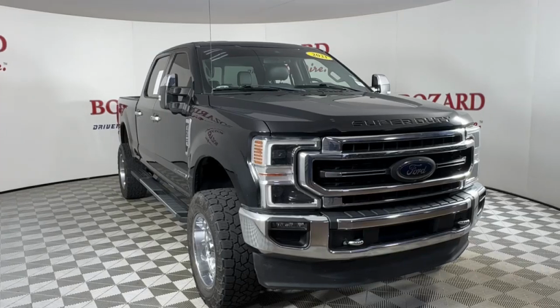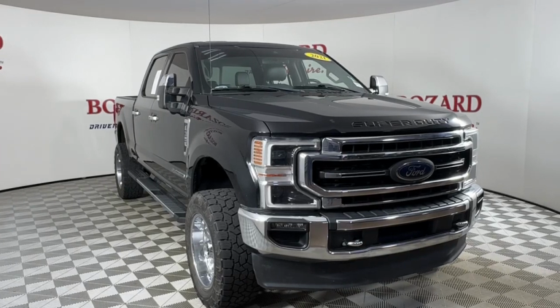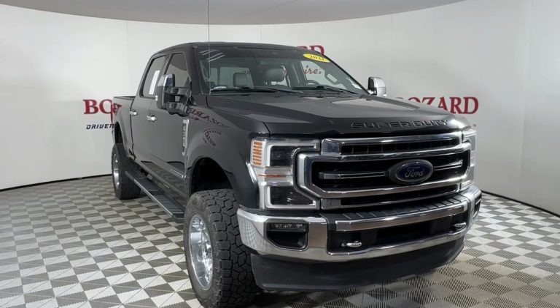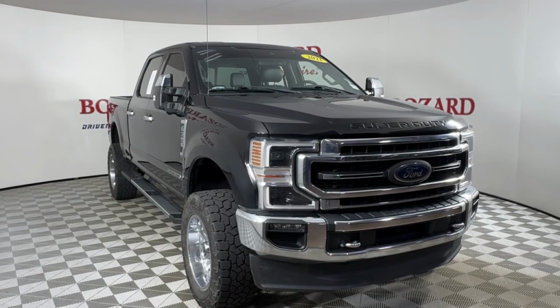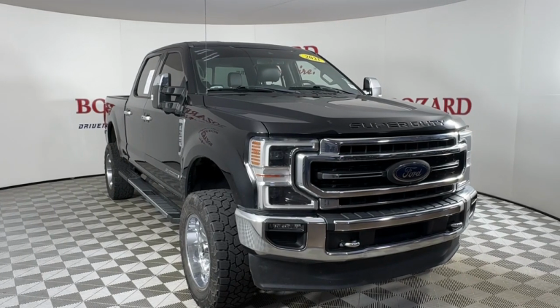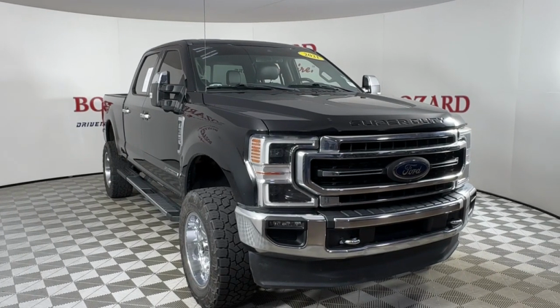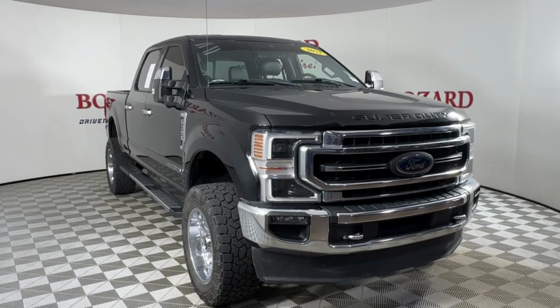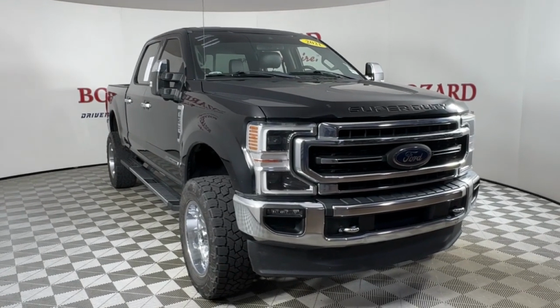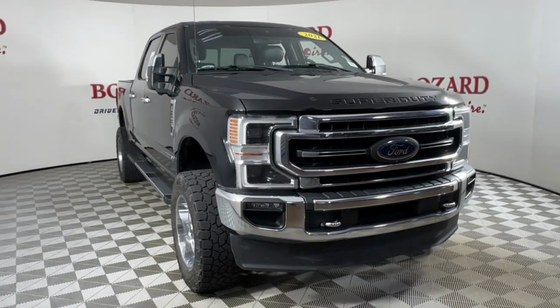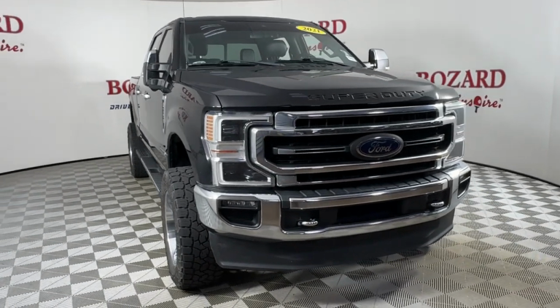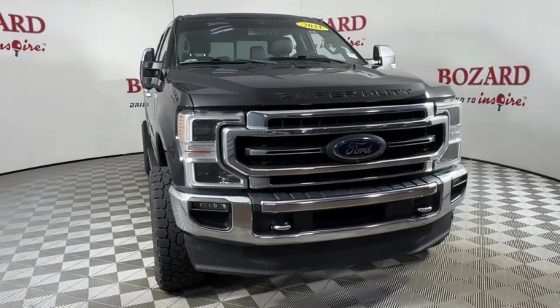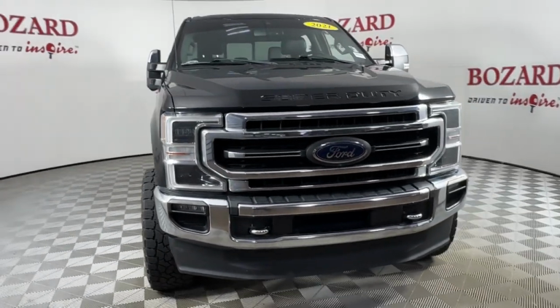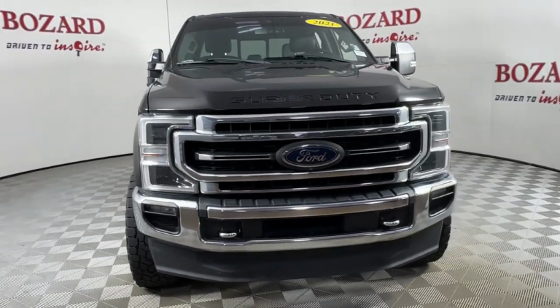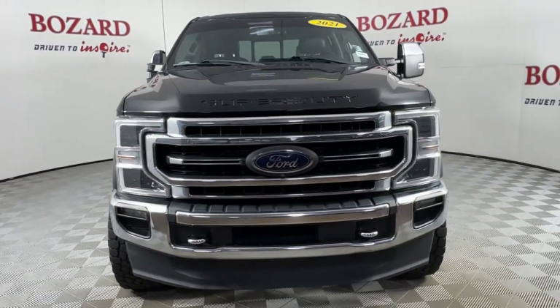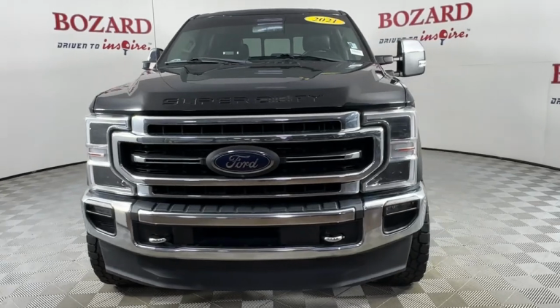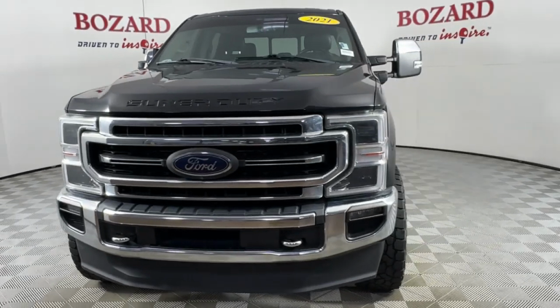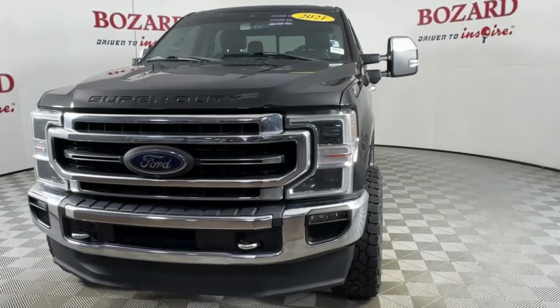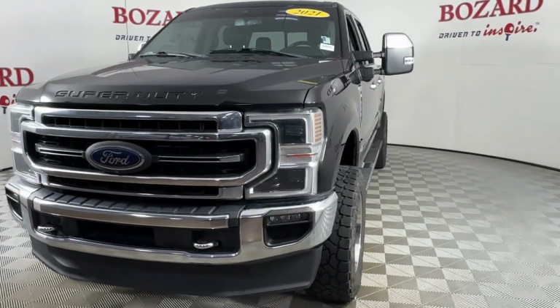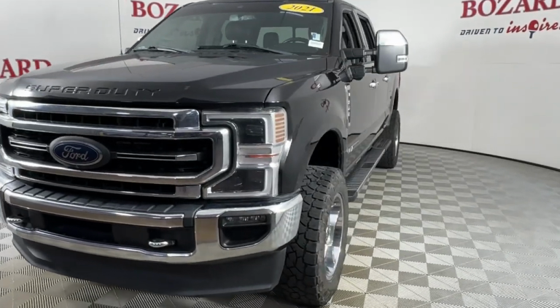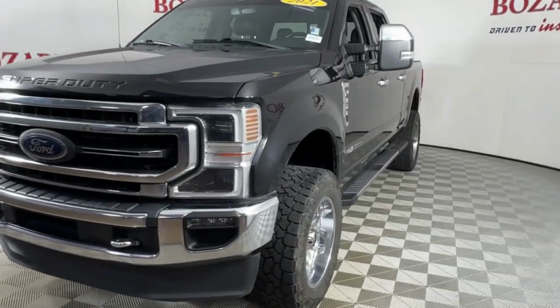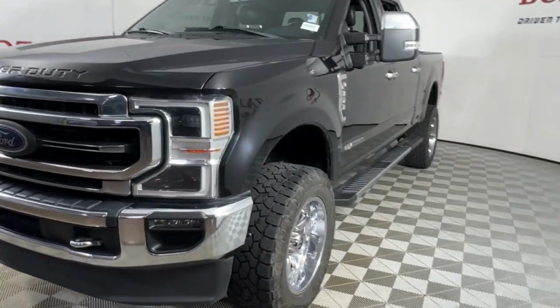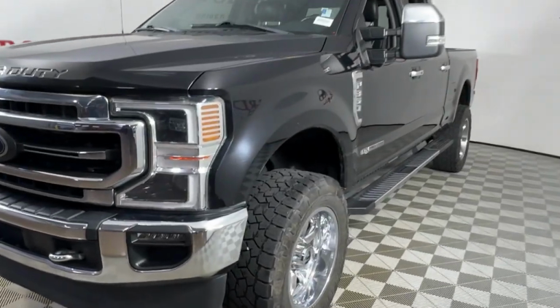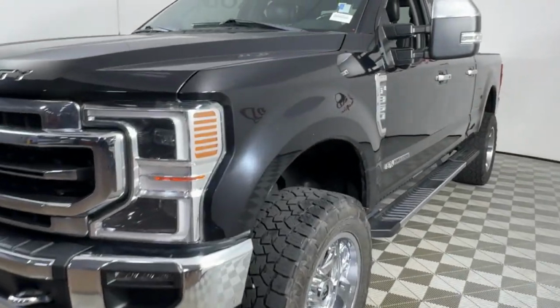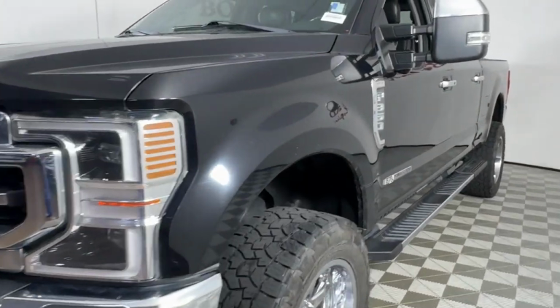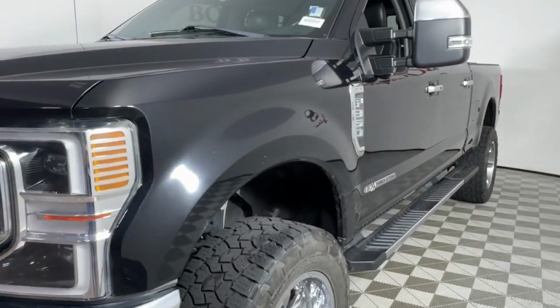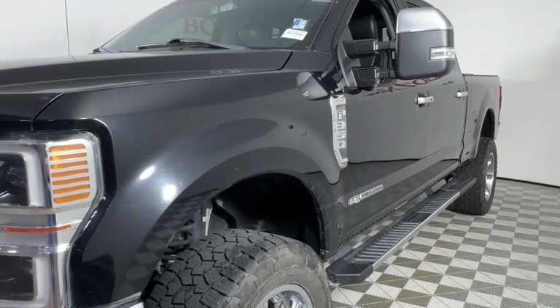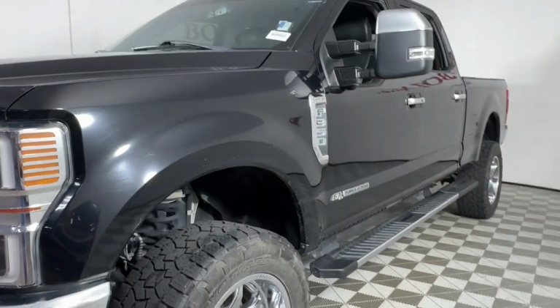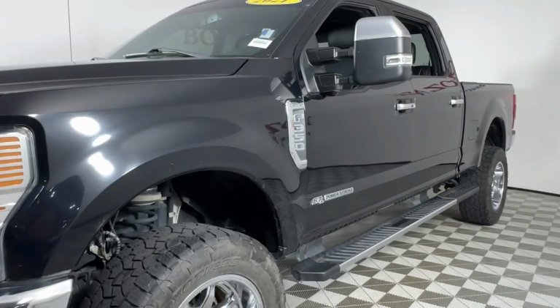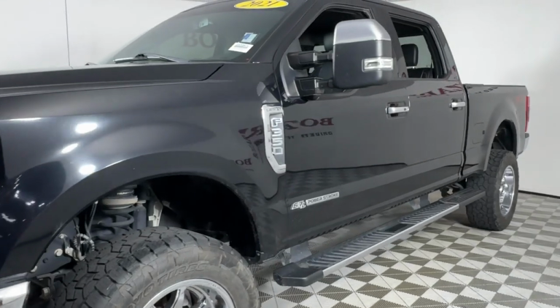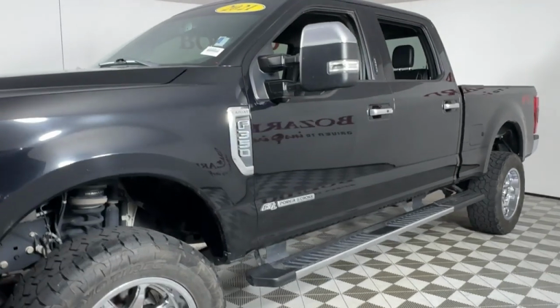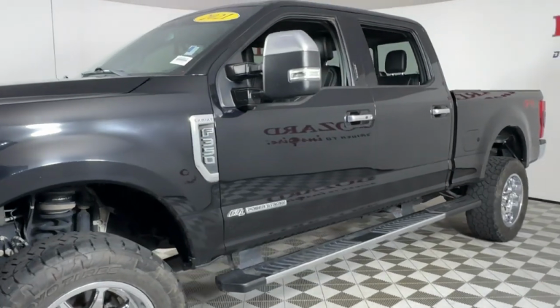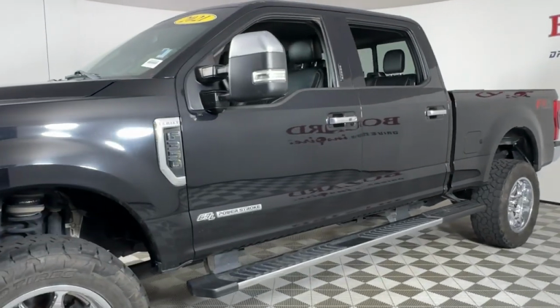Enjoy the view of this 2021 Ford Super Duty. This vehicle is an outstanding buy with fewer than 150,000 miles on the odometer. Get the full-size pickup you can count on.